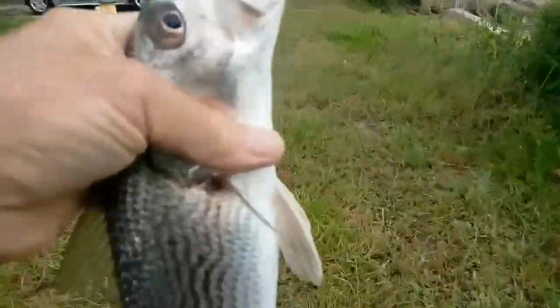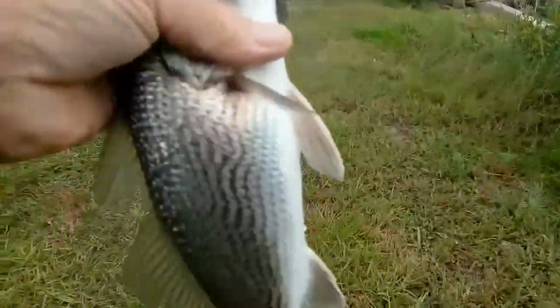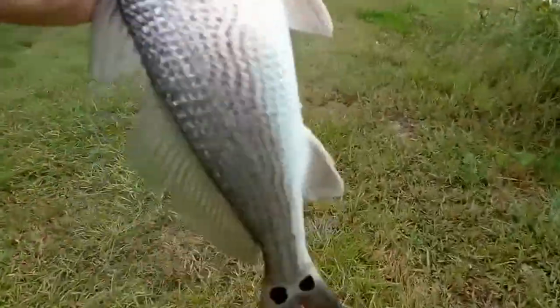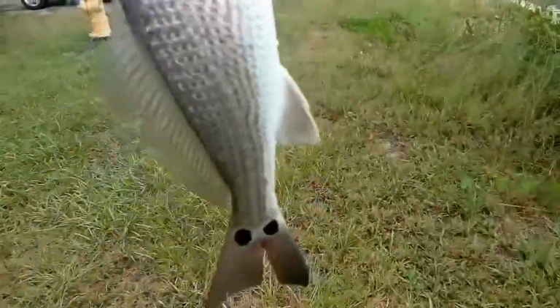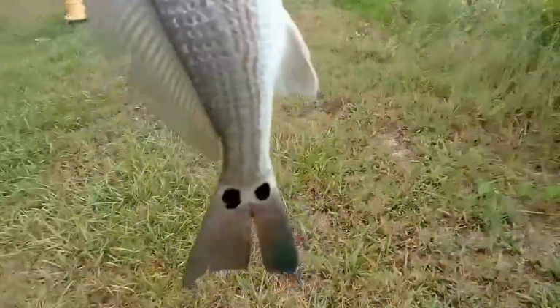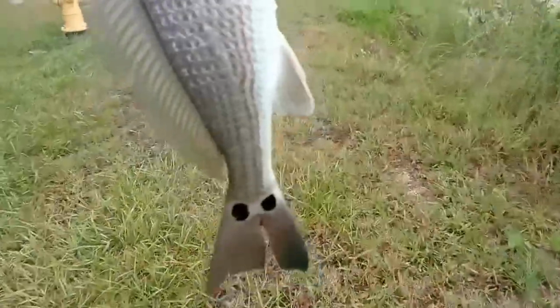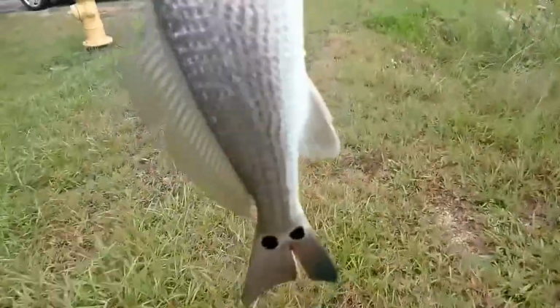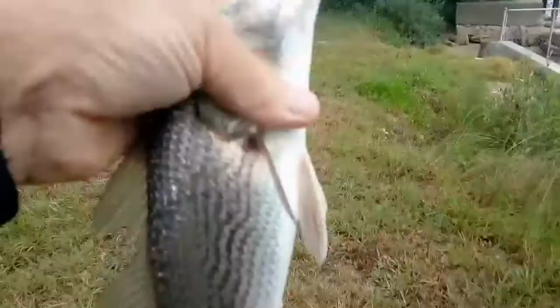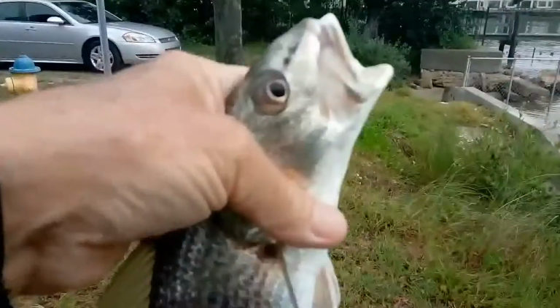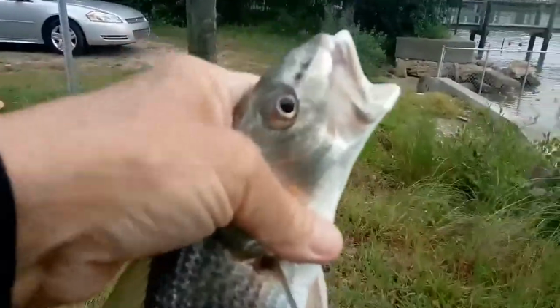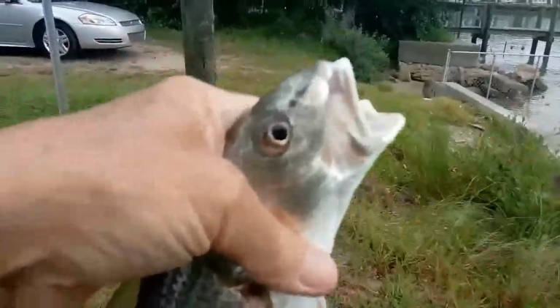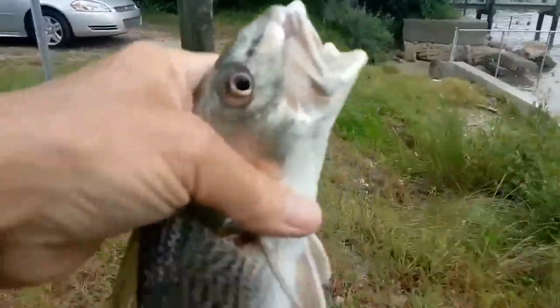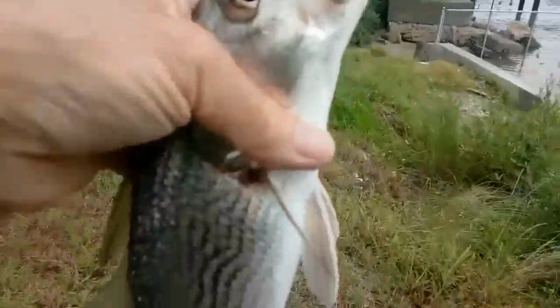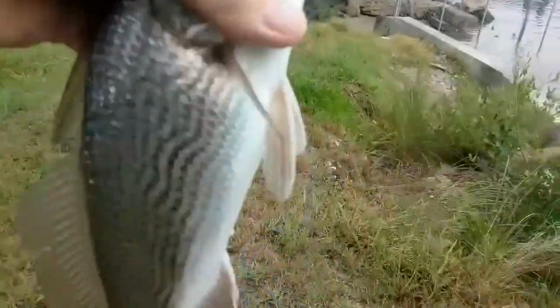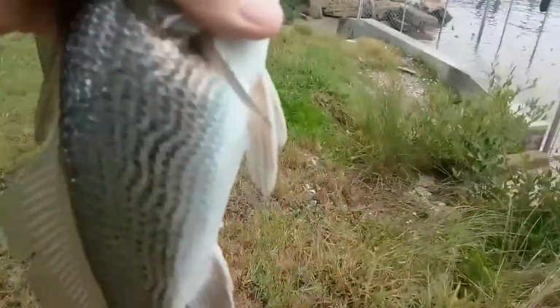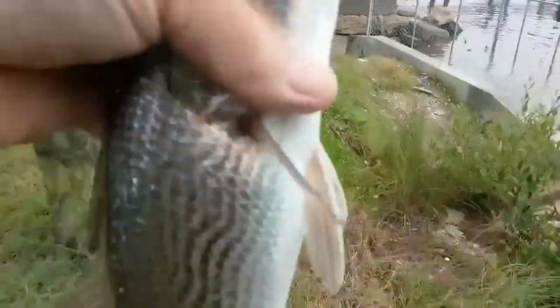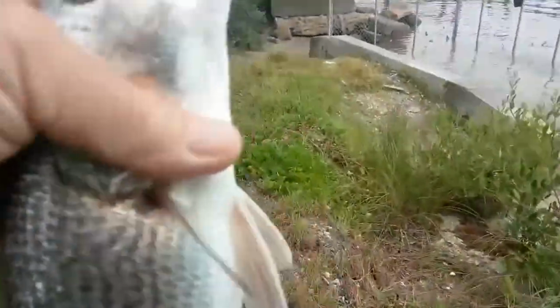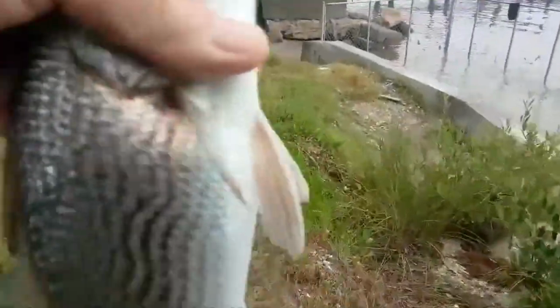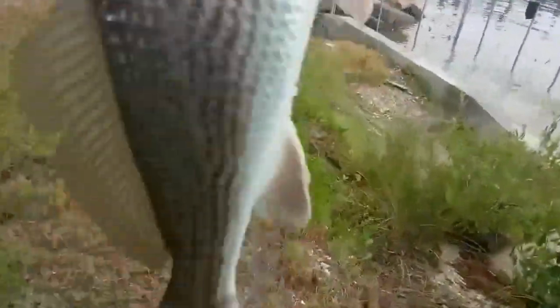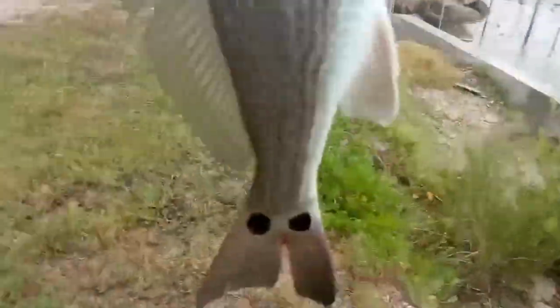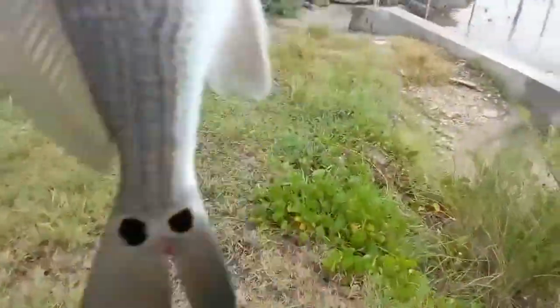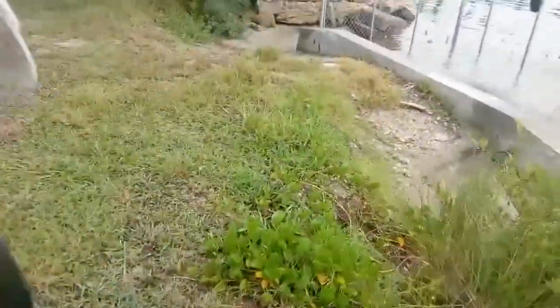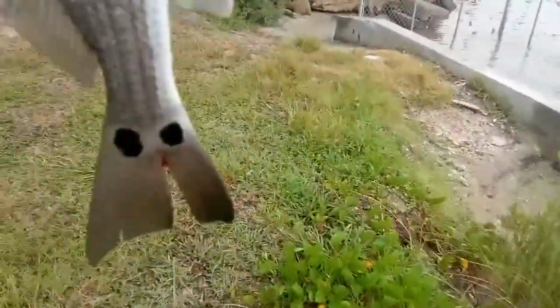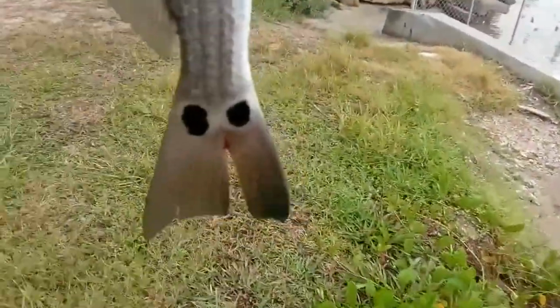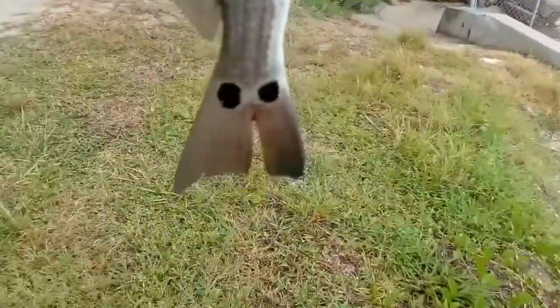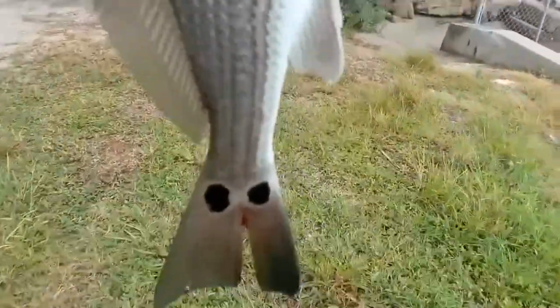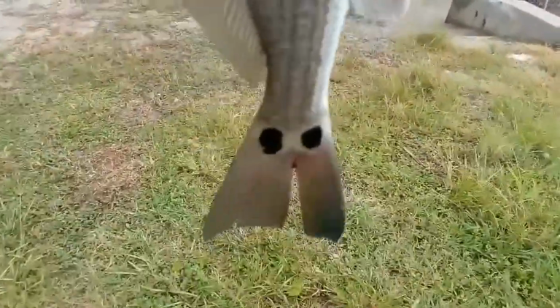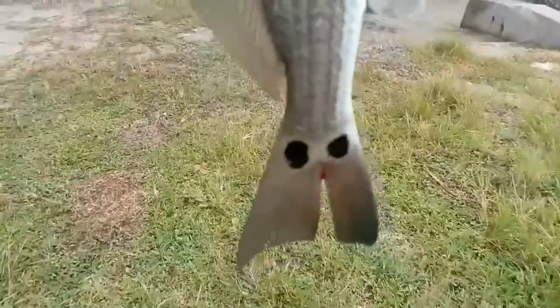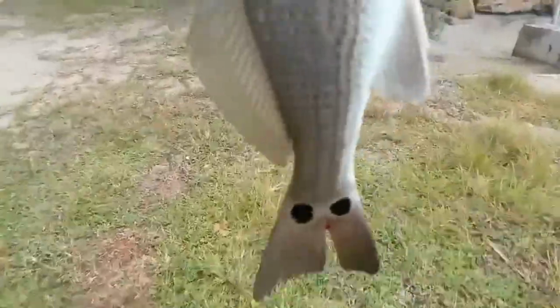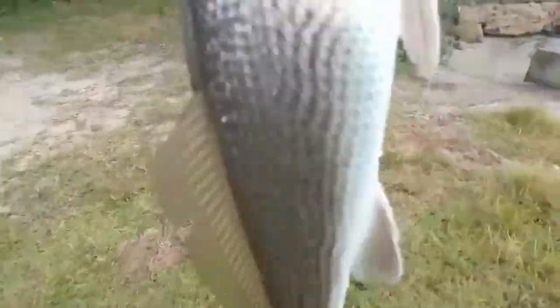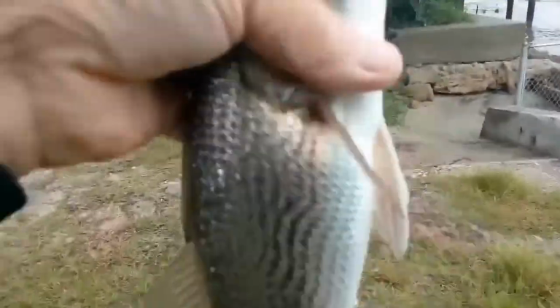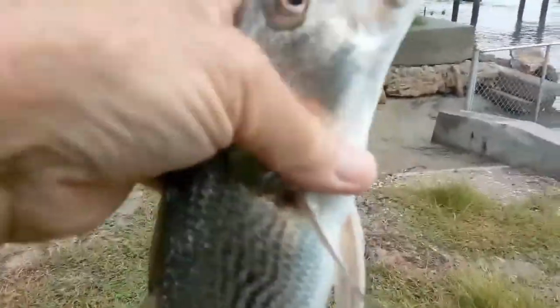The little reds have moved in. Put this one back — he's got two spots on the tail.